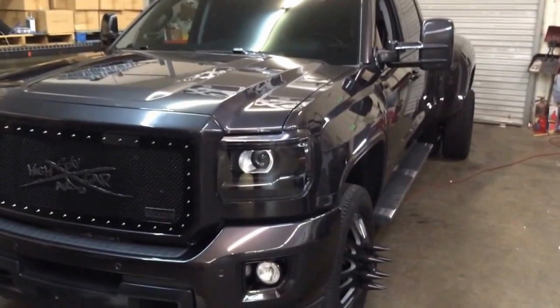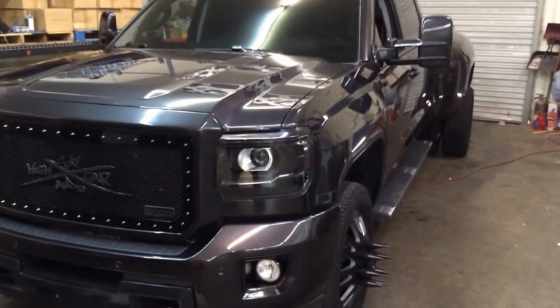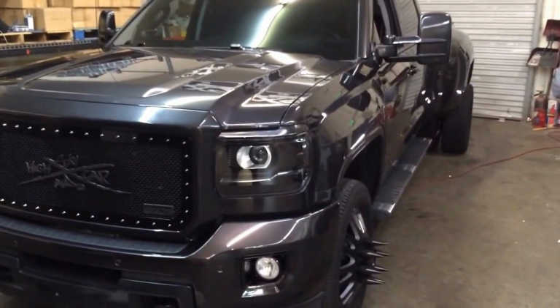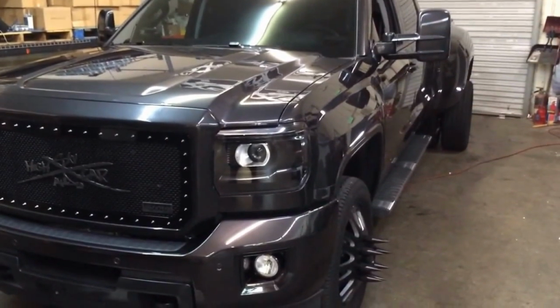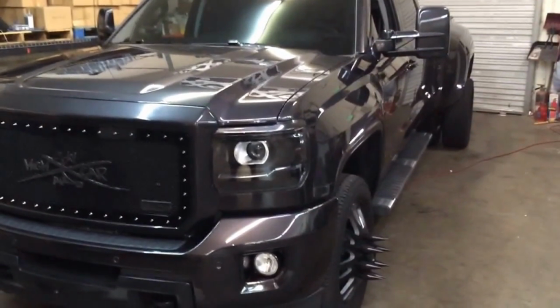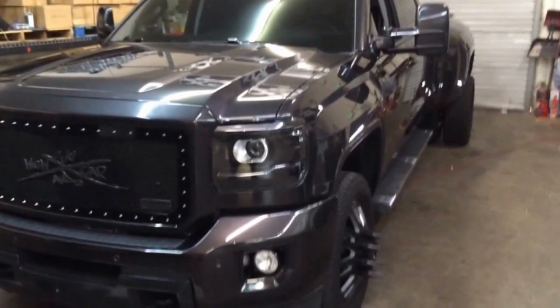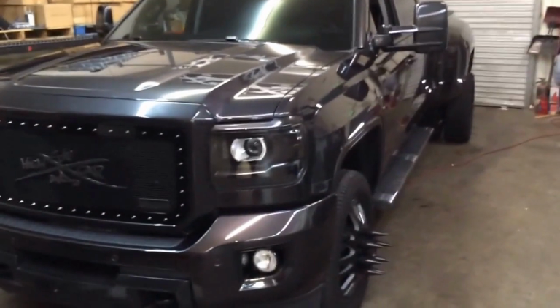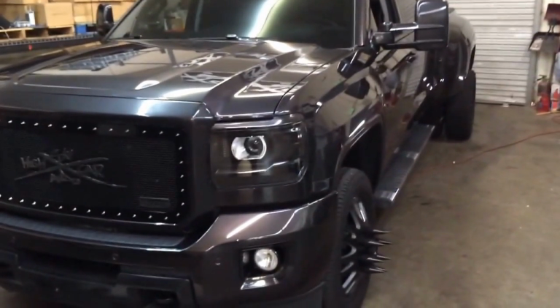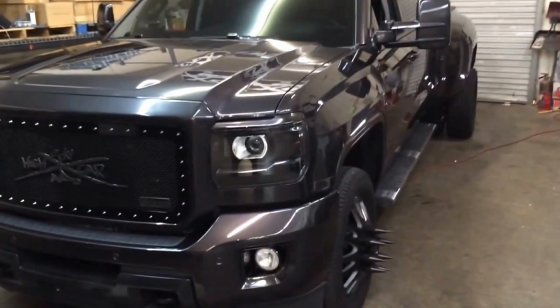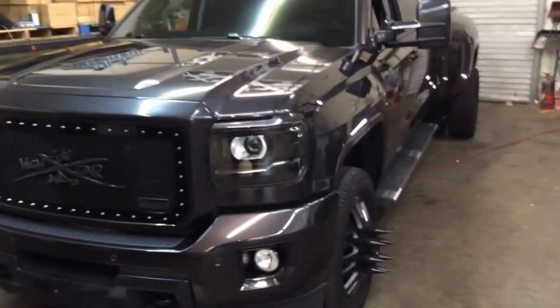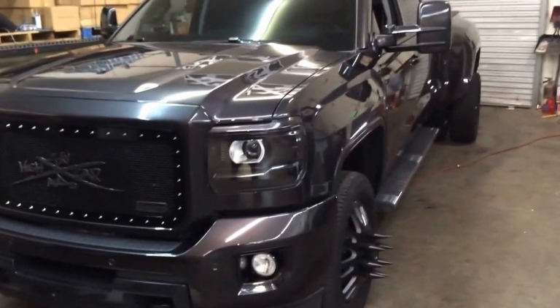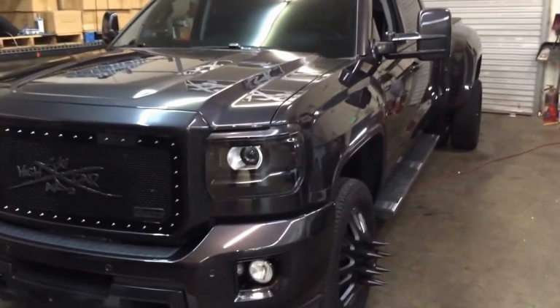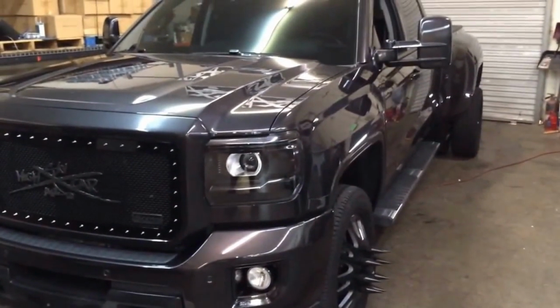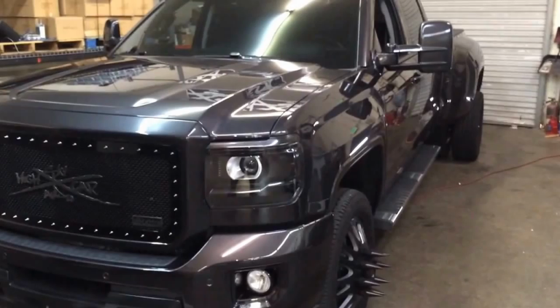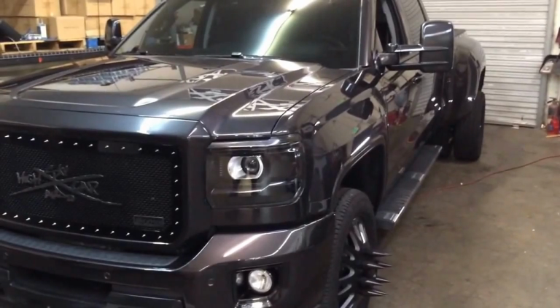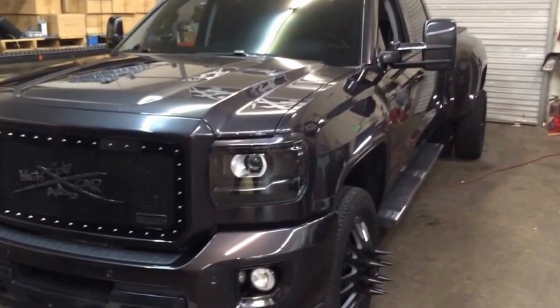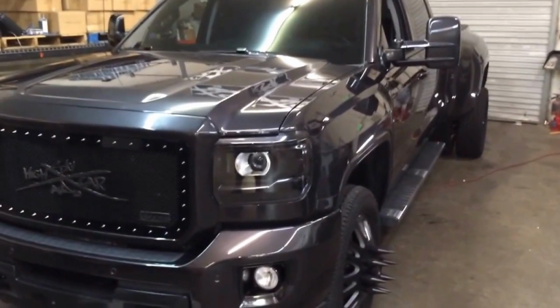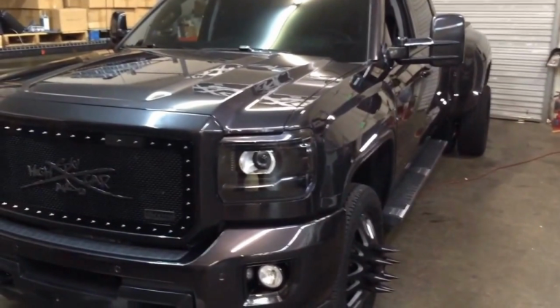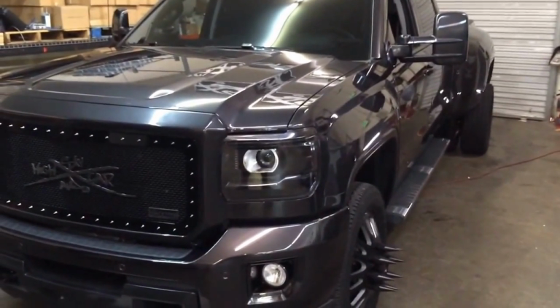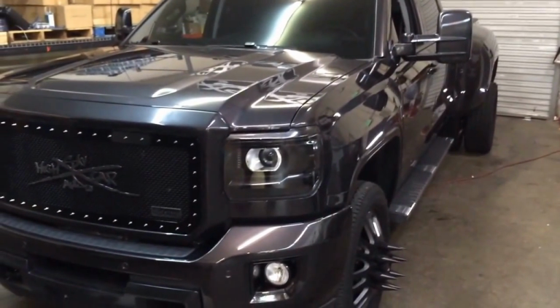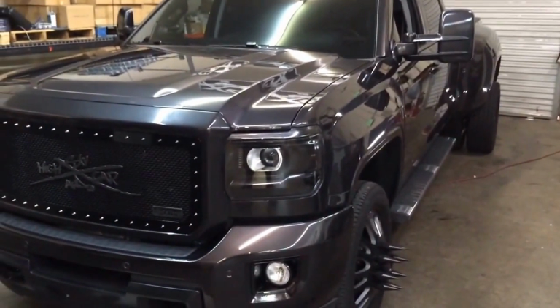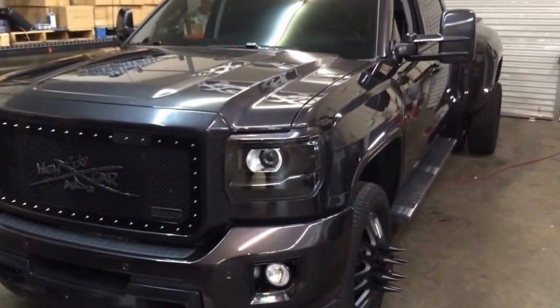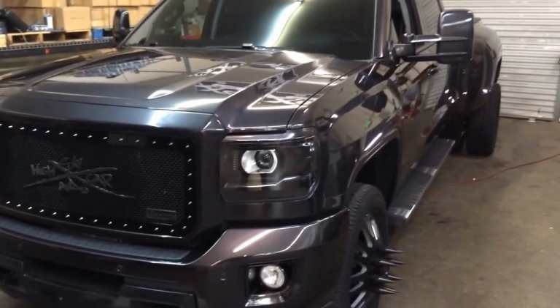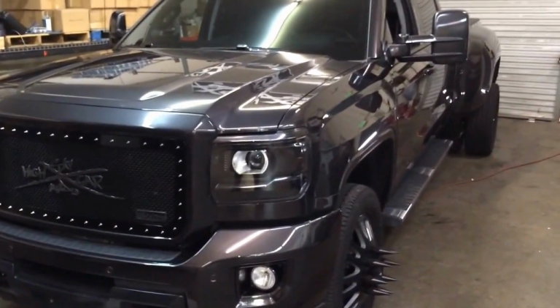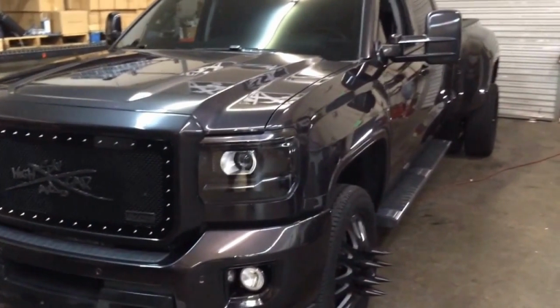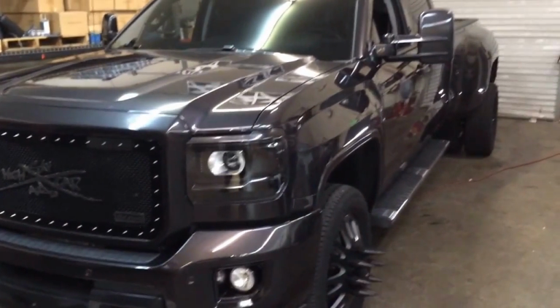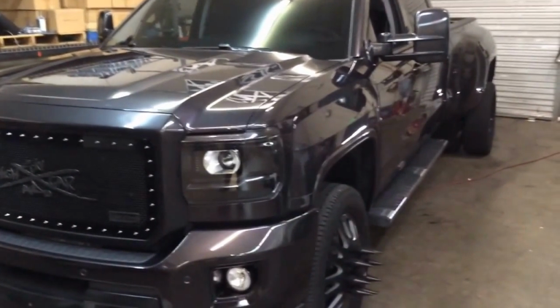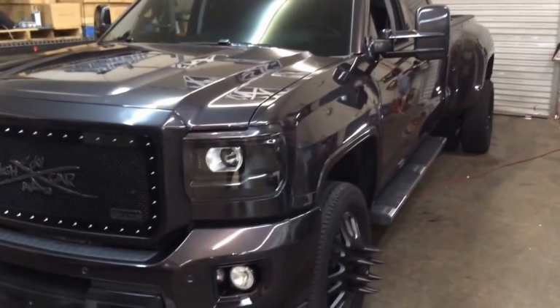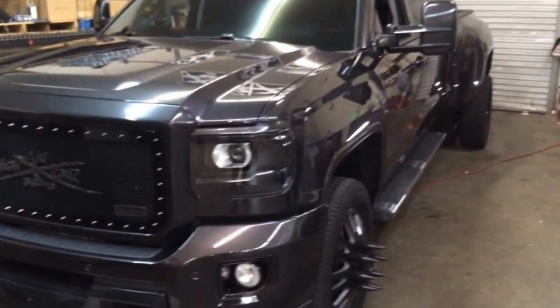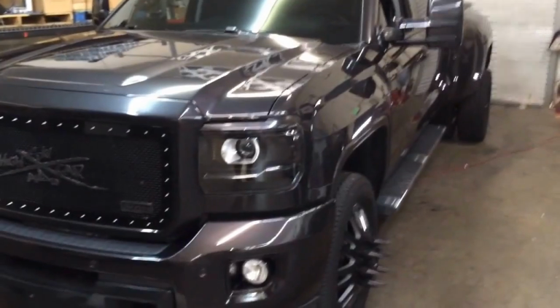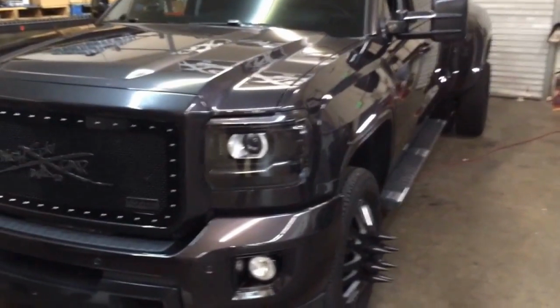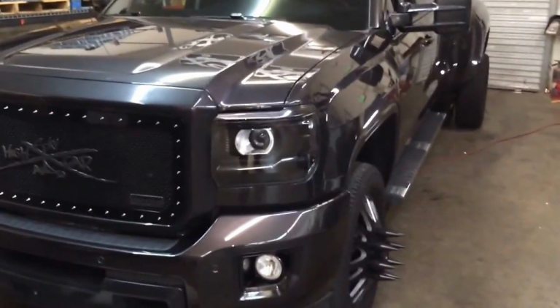Hey, what's up guys? This is the 35 Hunter we've been working on. We got it all back together now after you've seen the first video, so I guess I'll just walk around and show you what we've done since then and what the plans are from now.